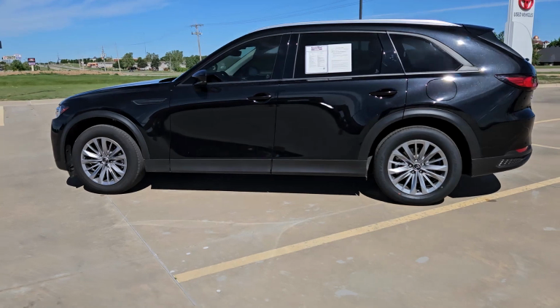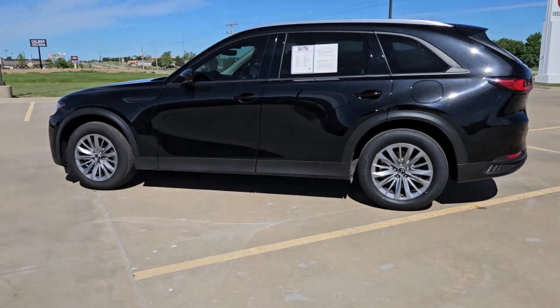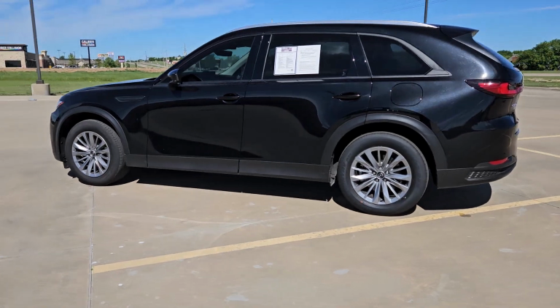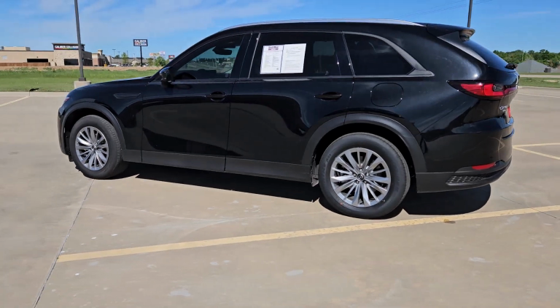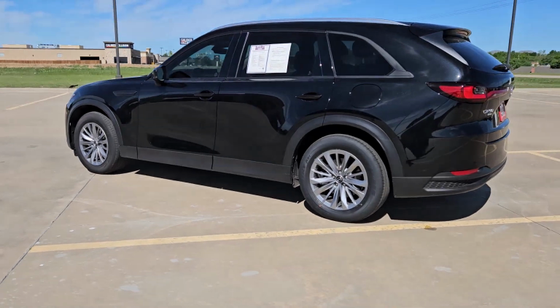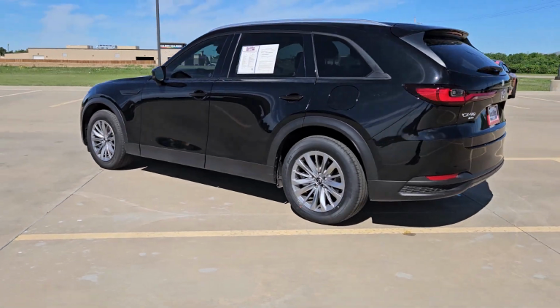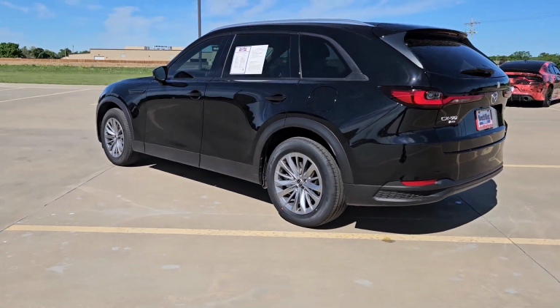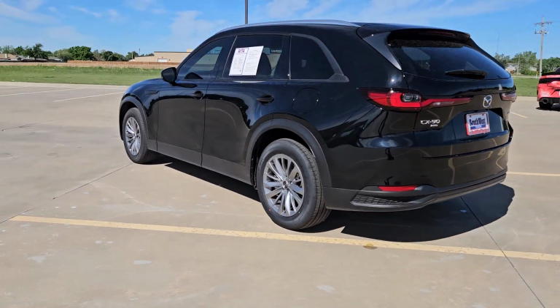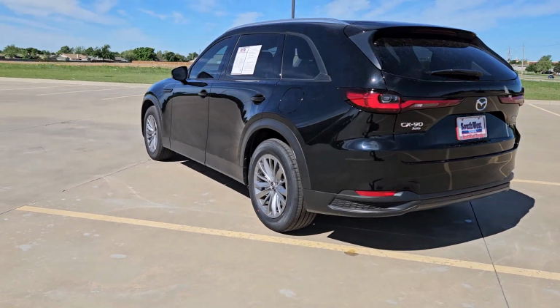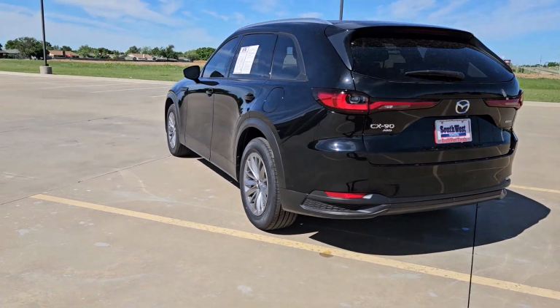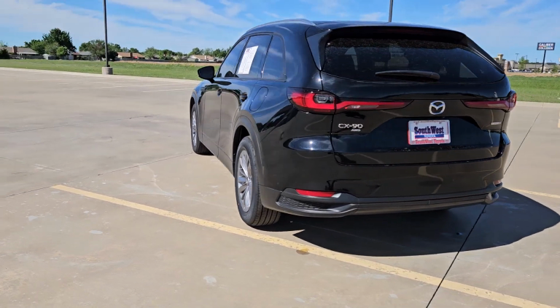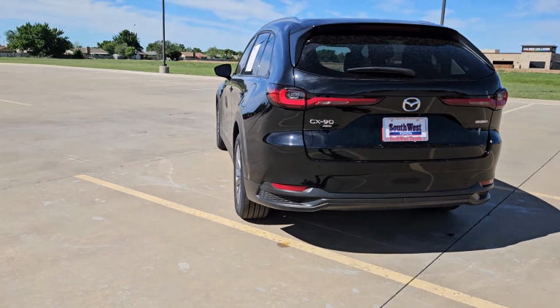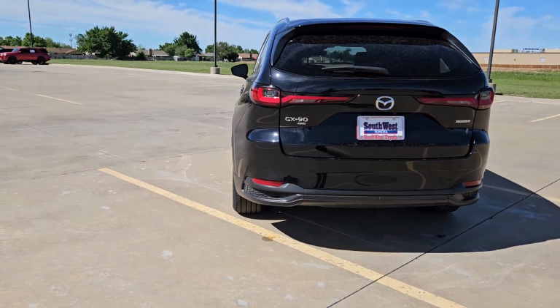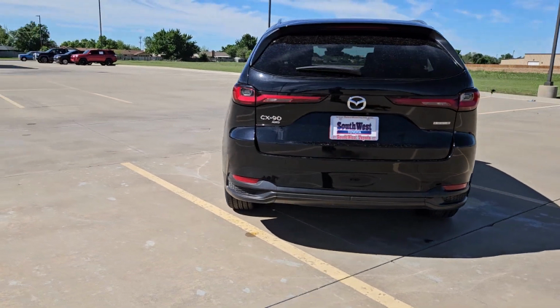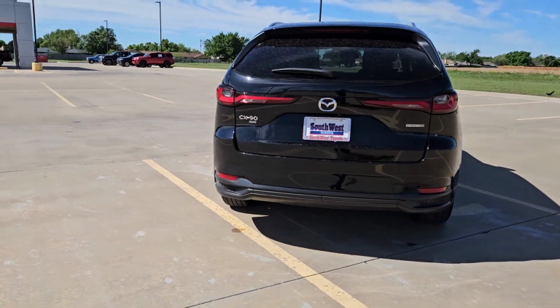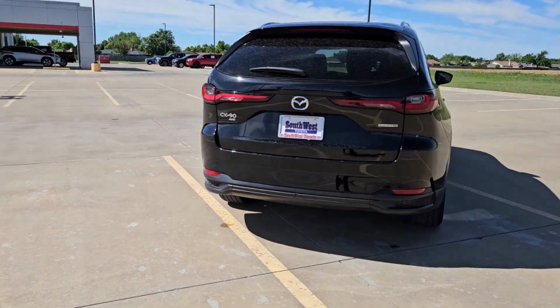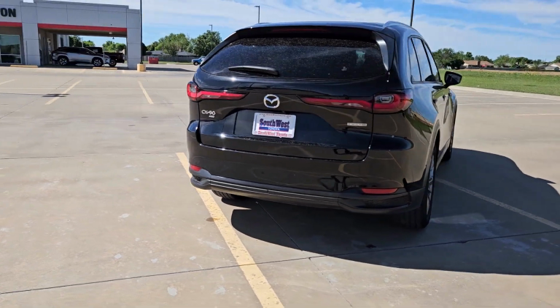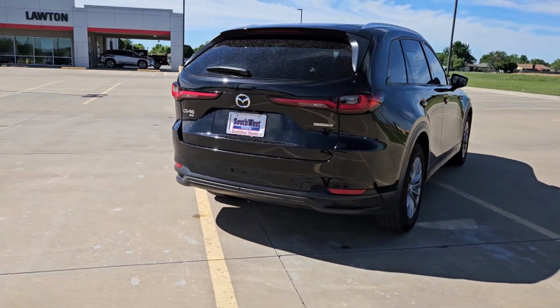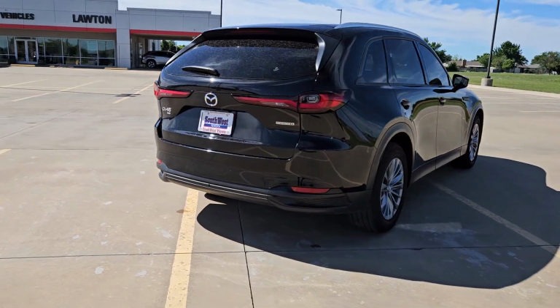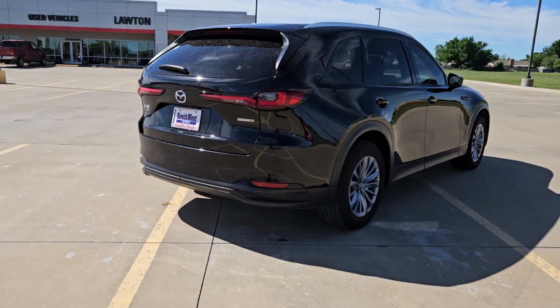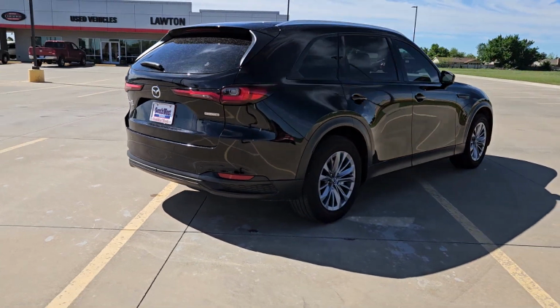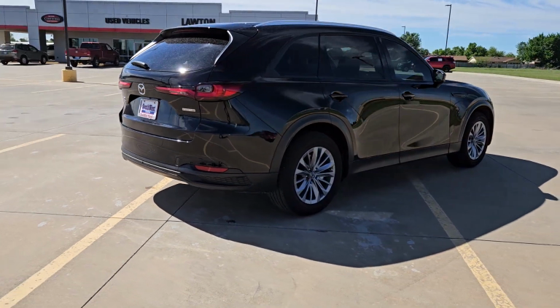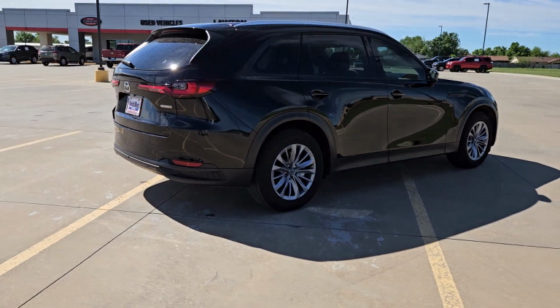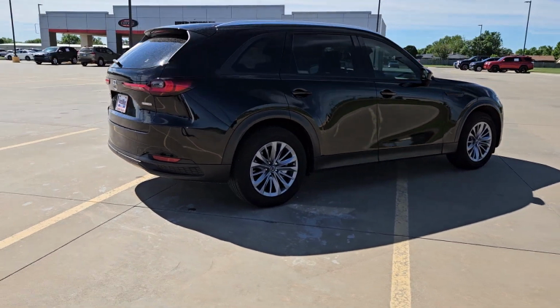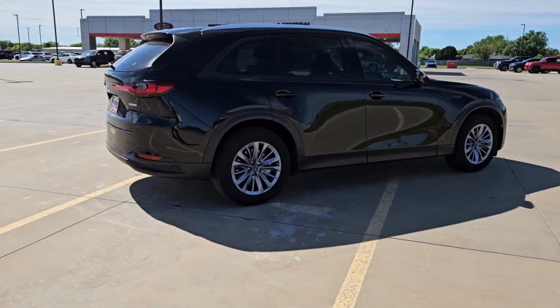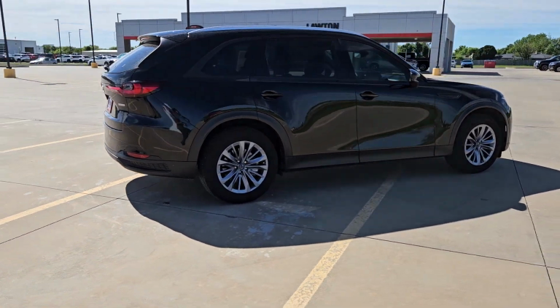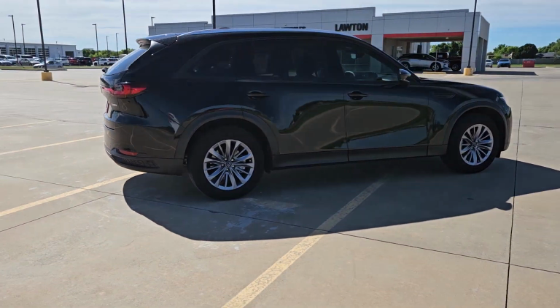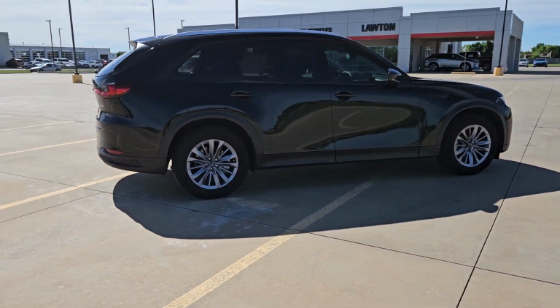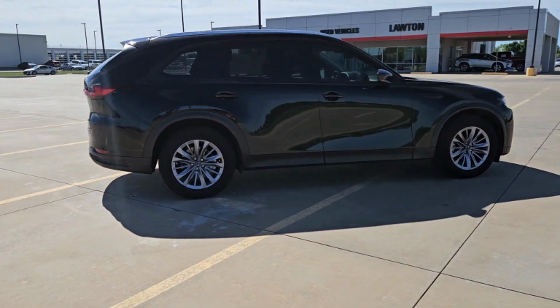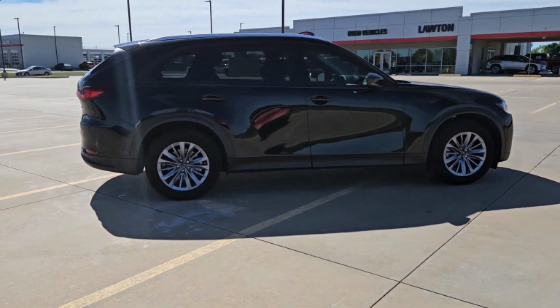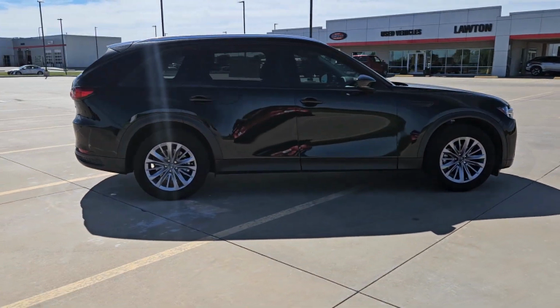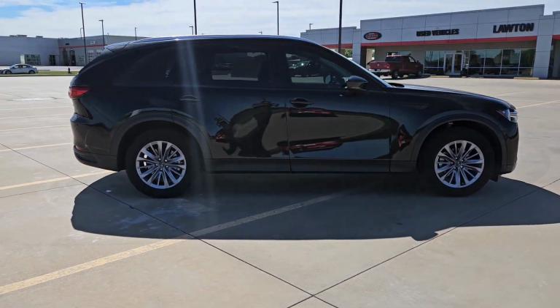Get a feel for the 2024 Mazda CX-90. With less than 10,000 miles on the odometer, this vehicle provides excellent value. This sleek, modern CX-90 delivers family-focused comfort and highly satisfying performance.